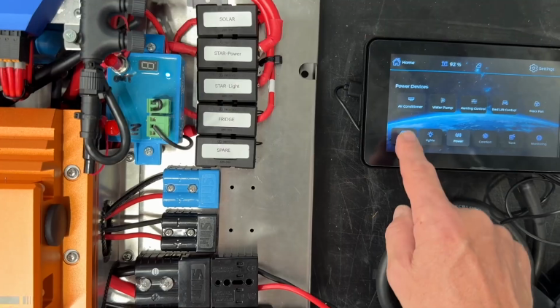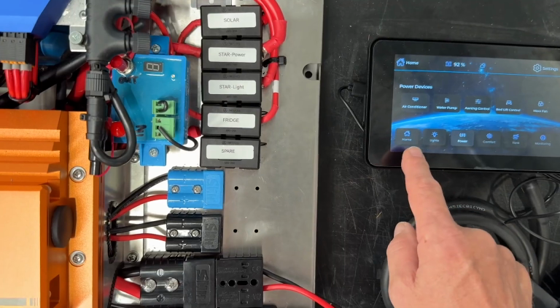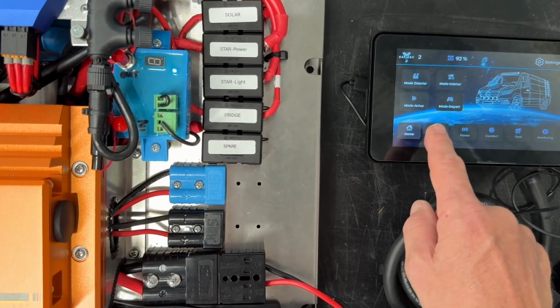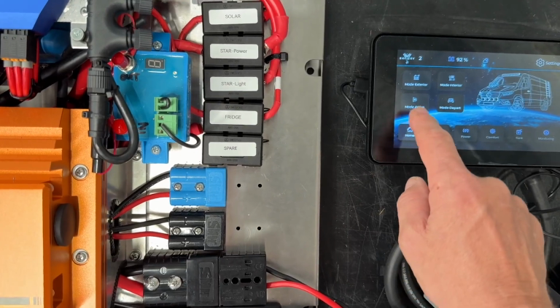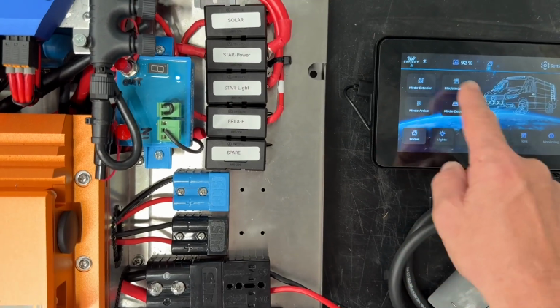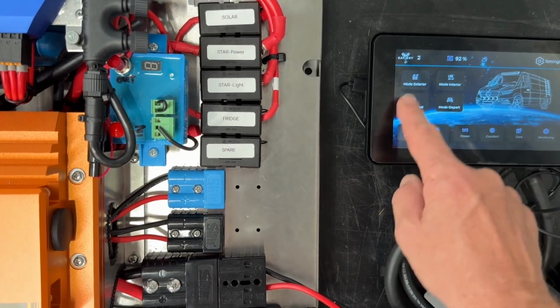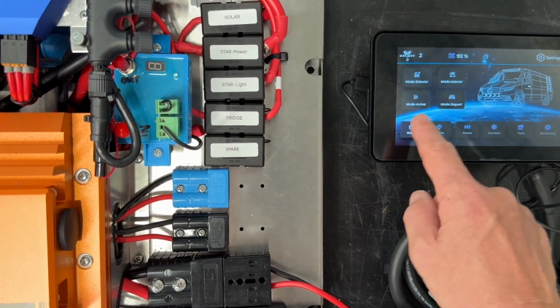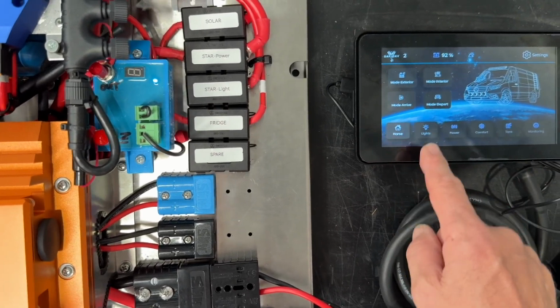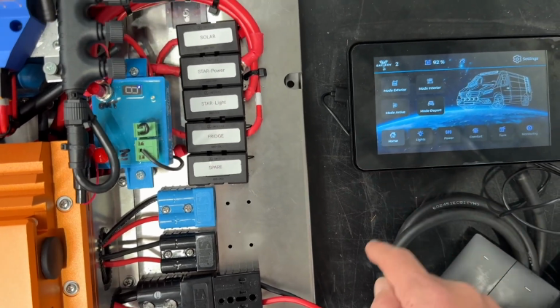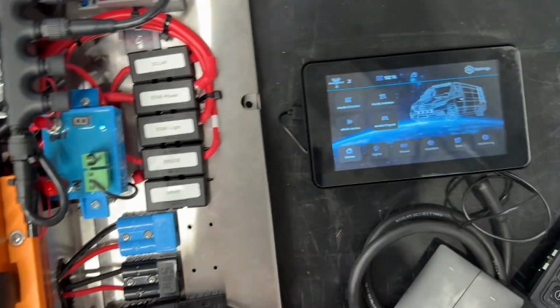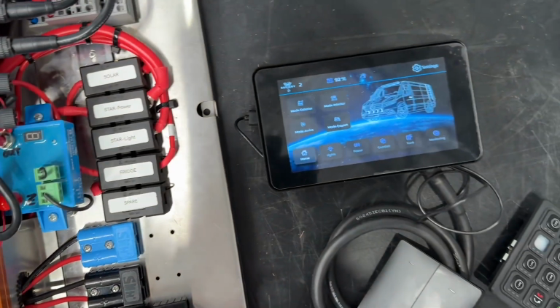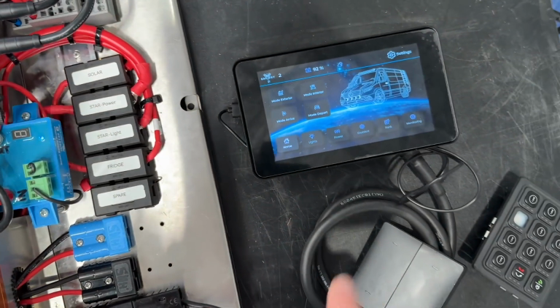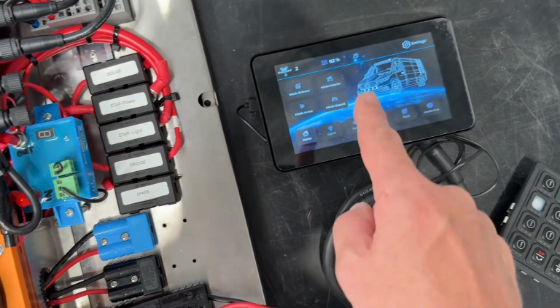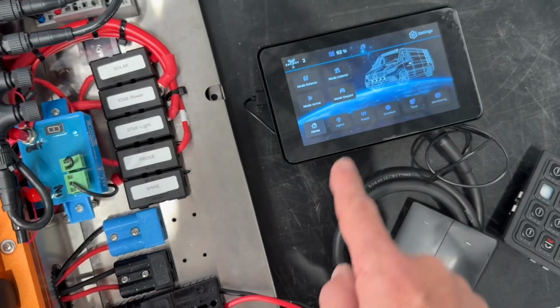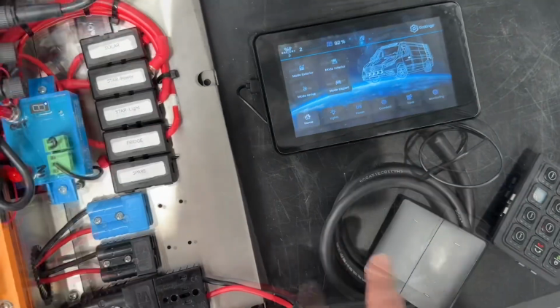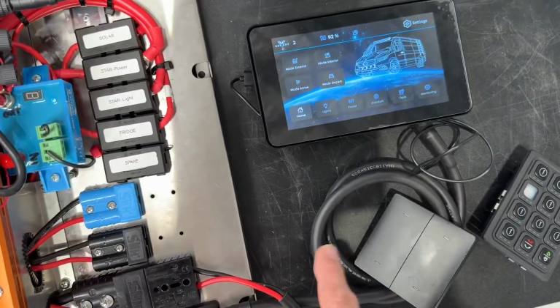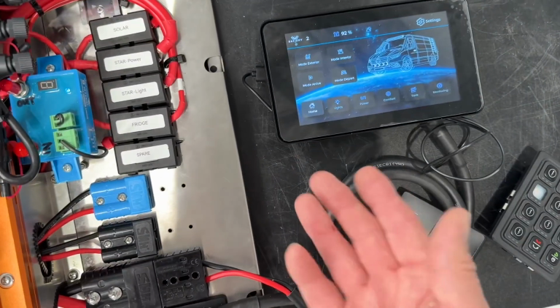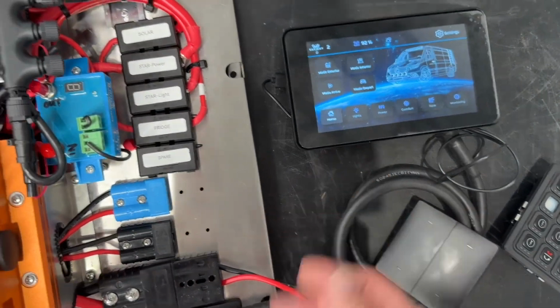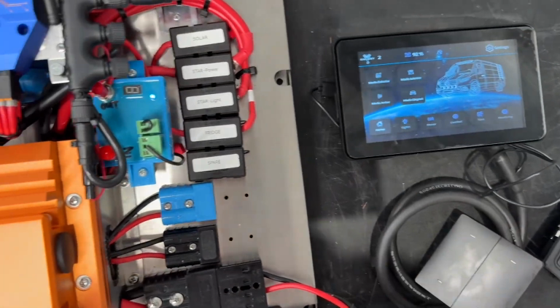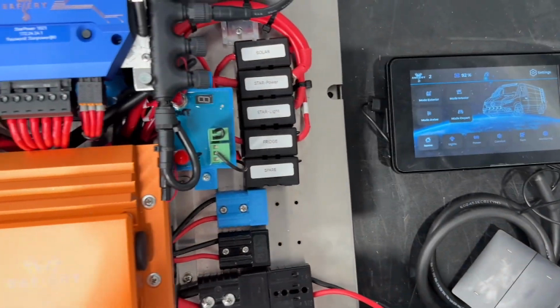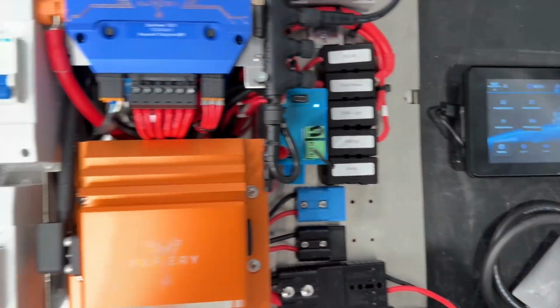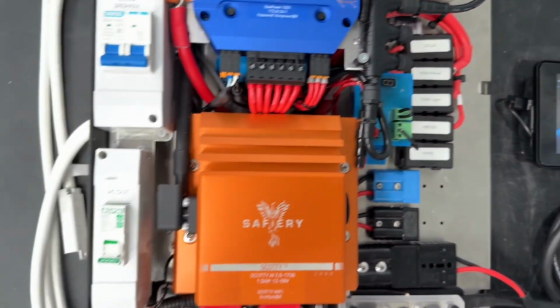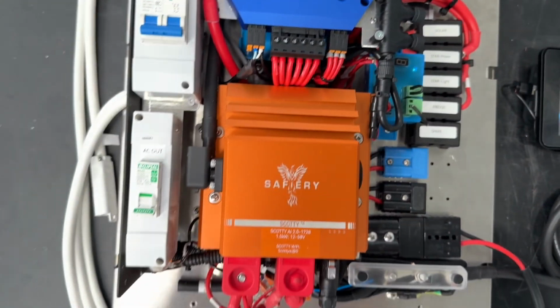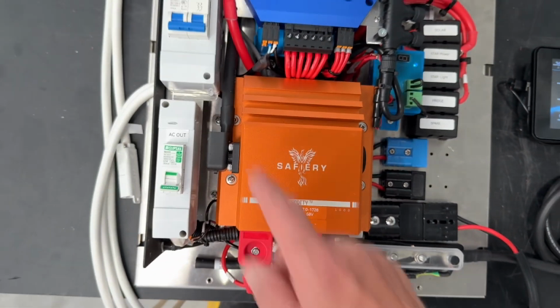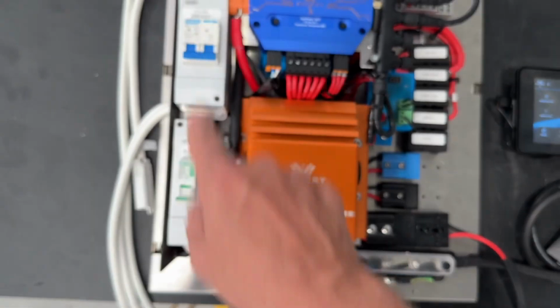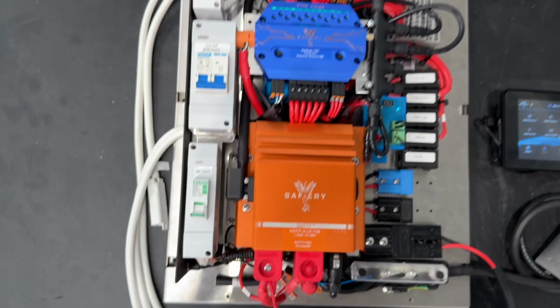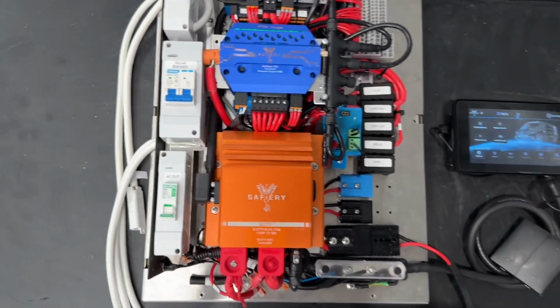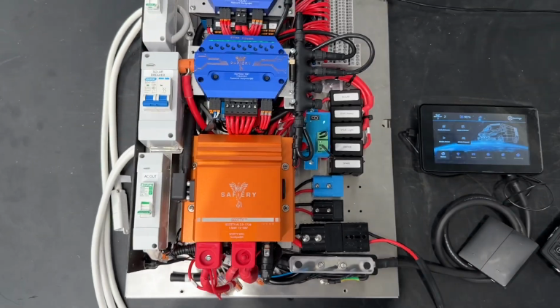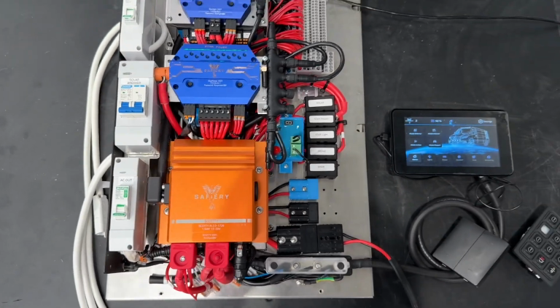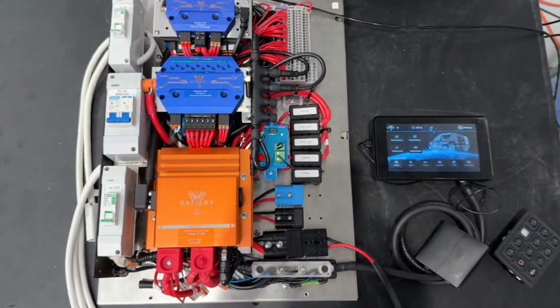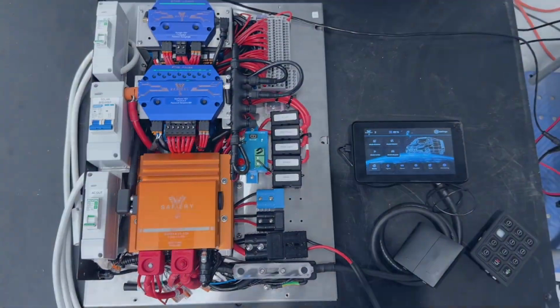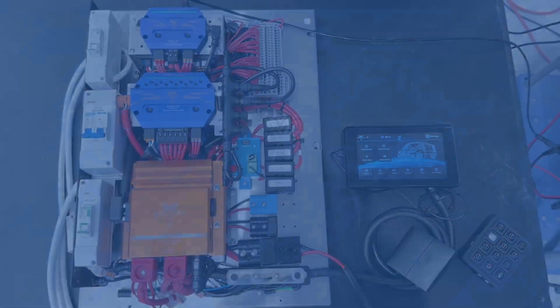We also have power devices that you can configure, and right on the front page we've got four modes that can be configured as well. That's totally wireless and runs on 12 volt on a holder — a magnetic holder that comes underneath. We've got the RCBOs built in here to make it a neat package. How good's that!